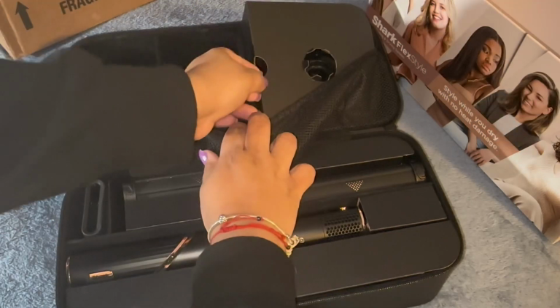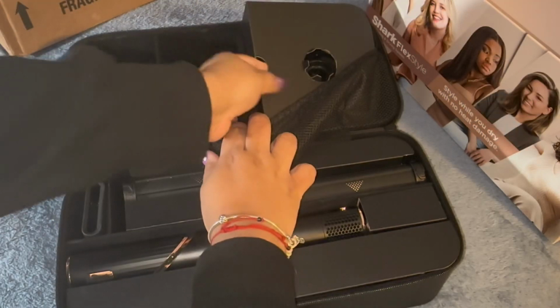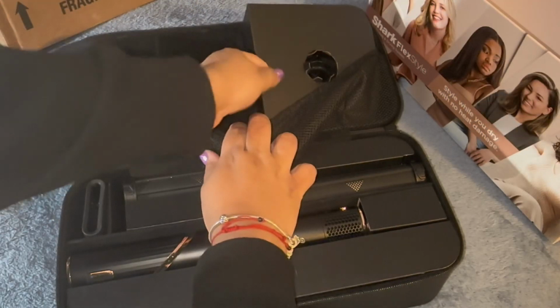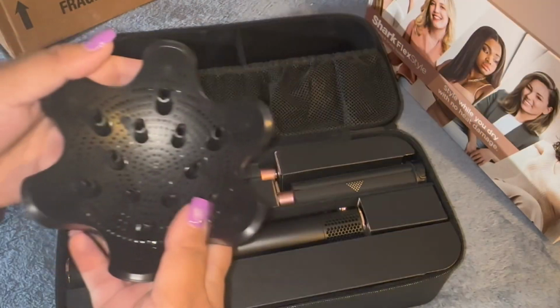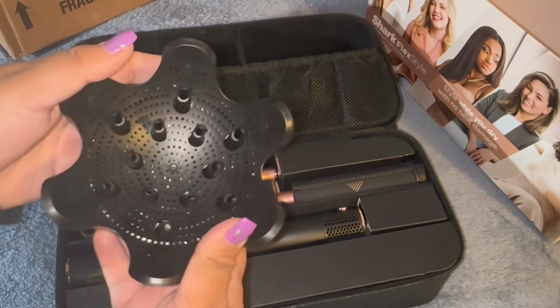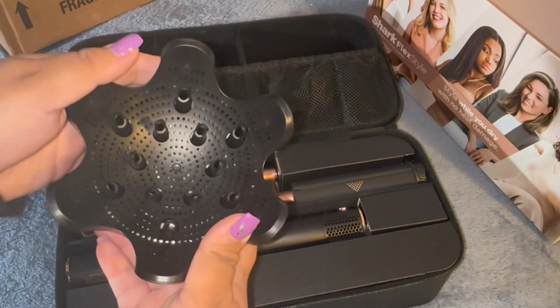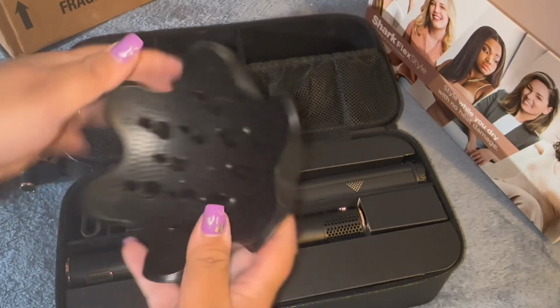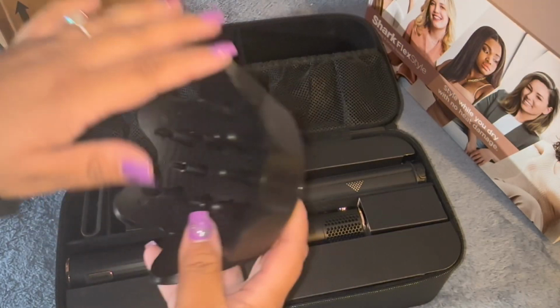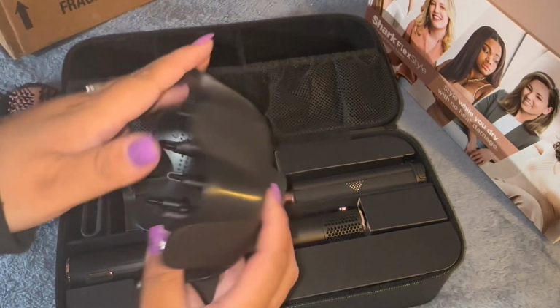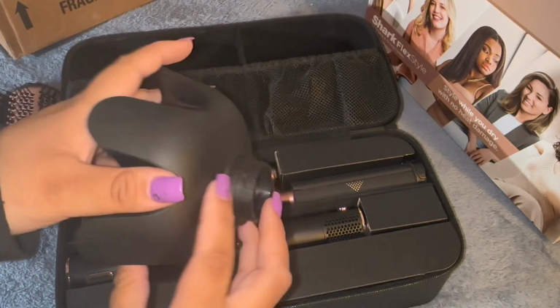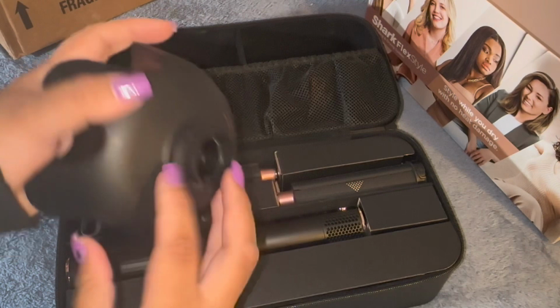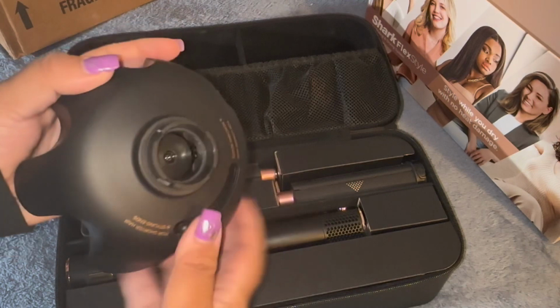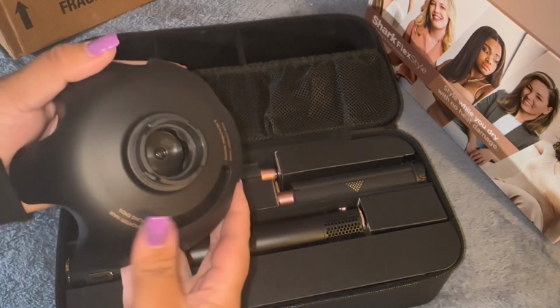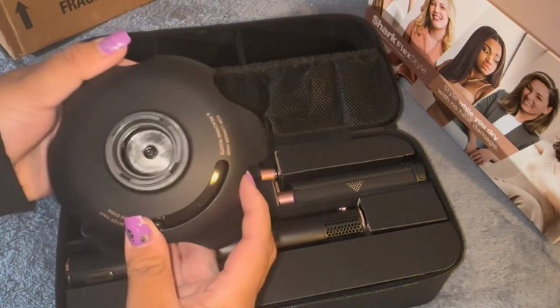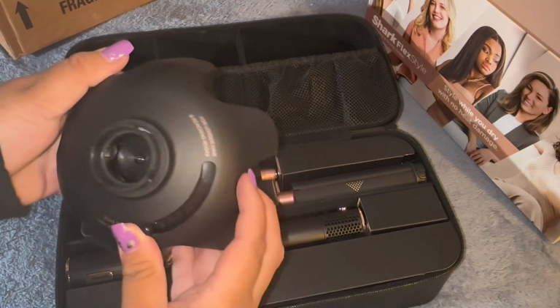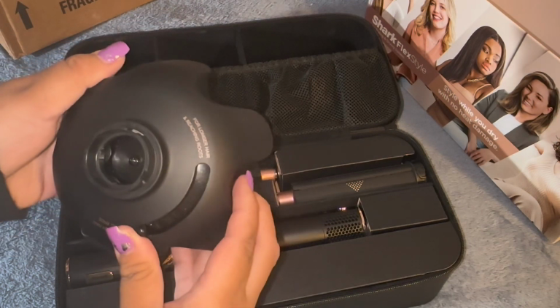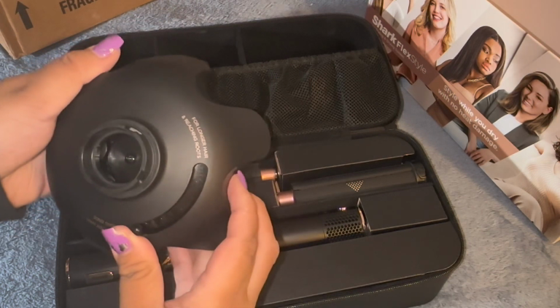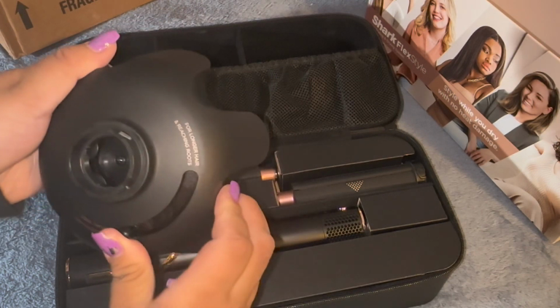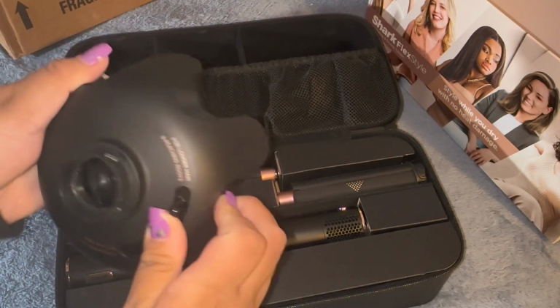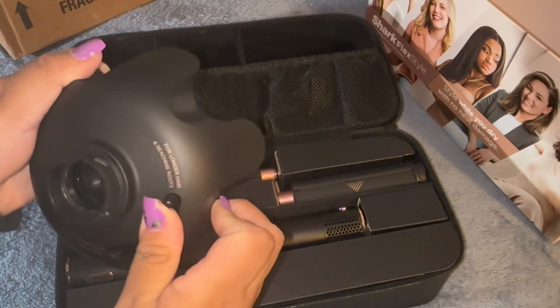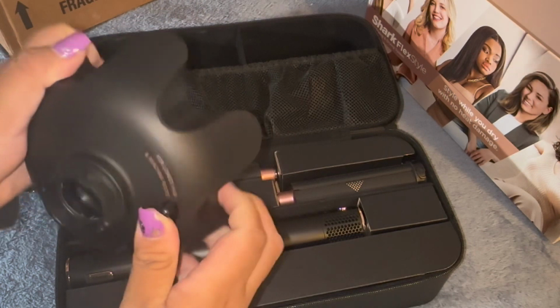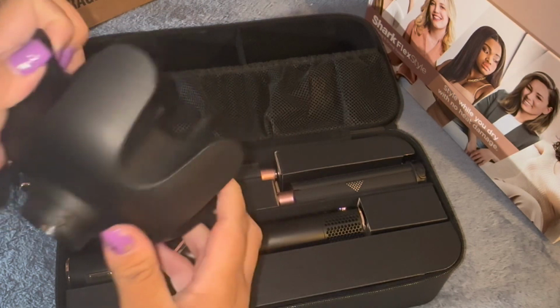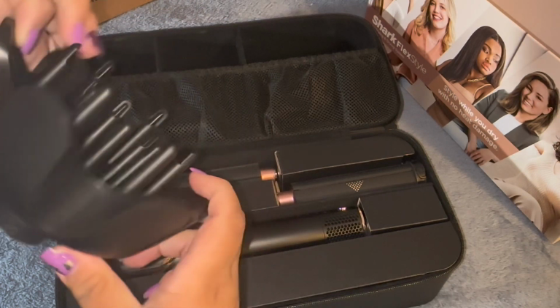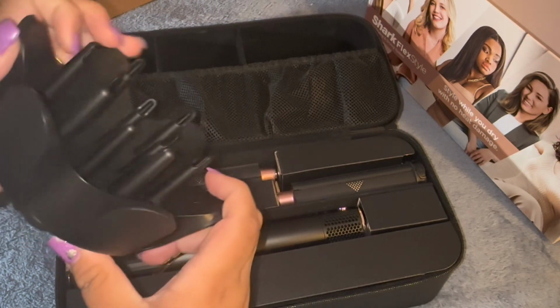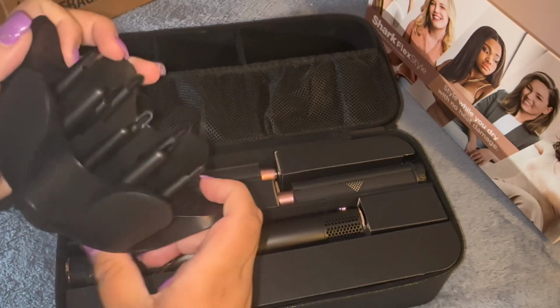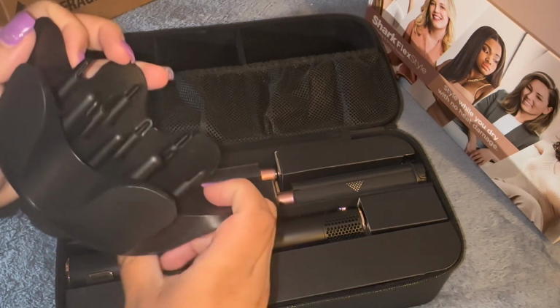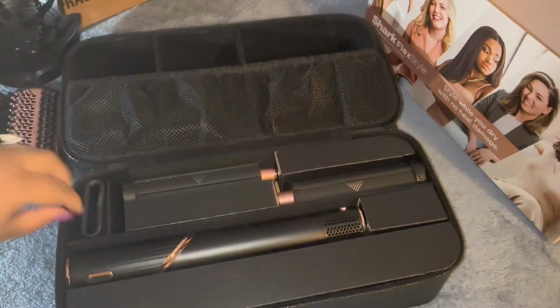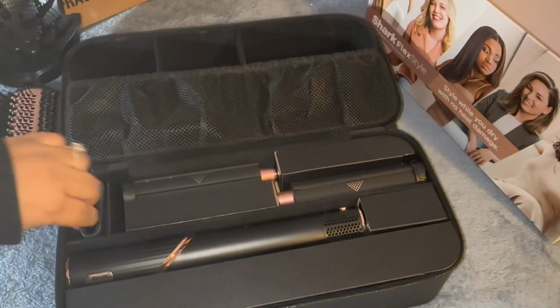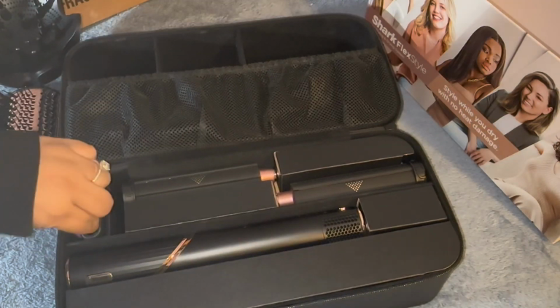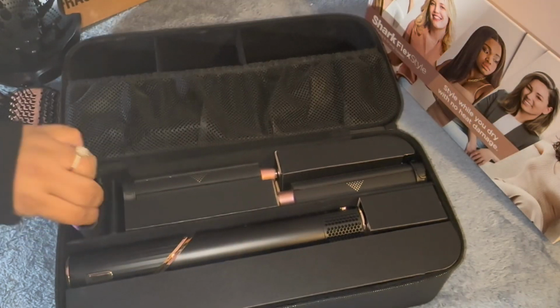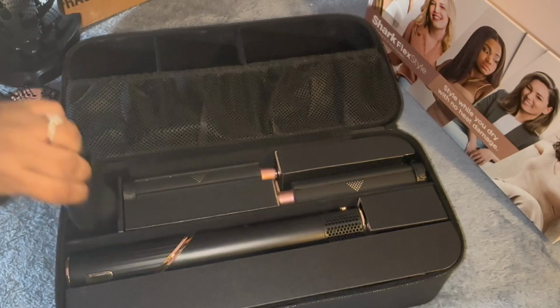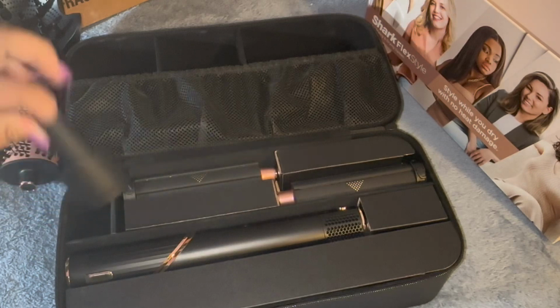Then it also came with a diffuser, which I'm in love with because I do have curly hair. It has this notch that you can twist and it makes the prongs longer, which is good.